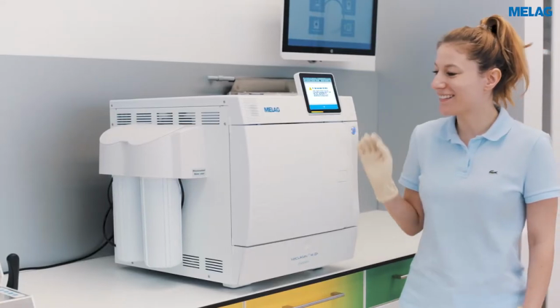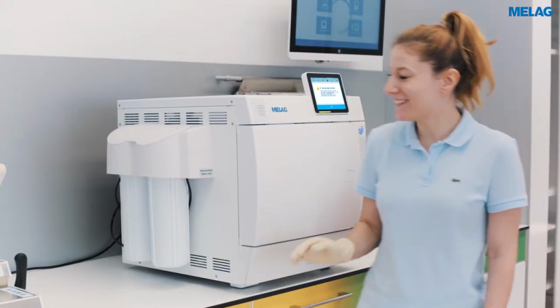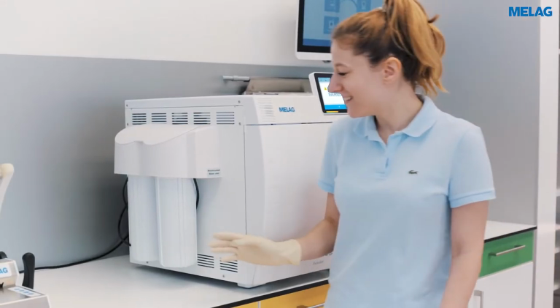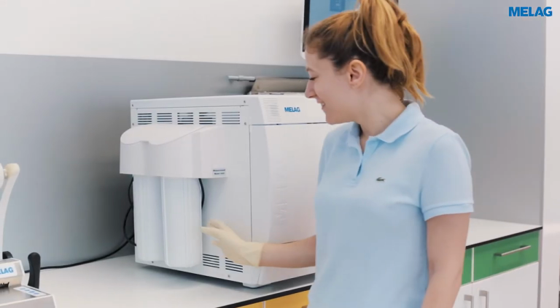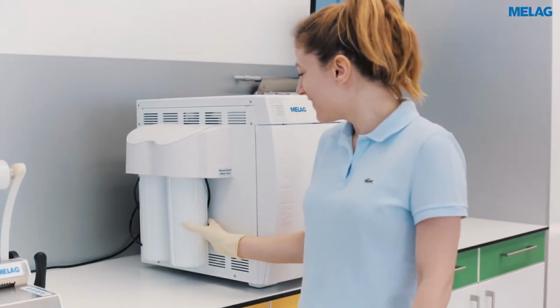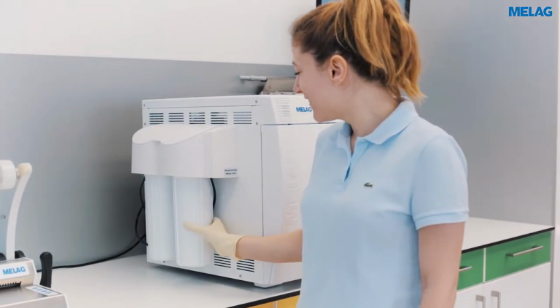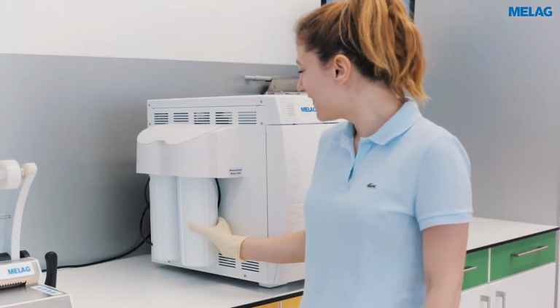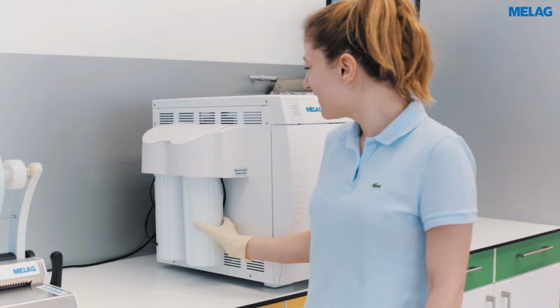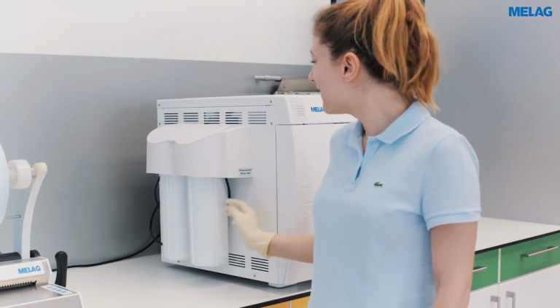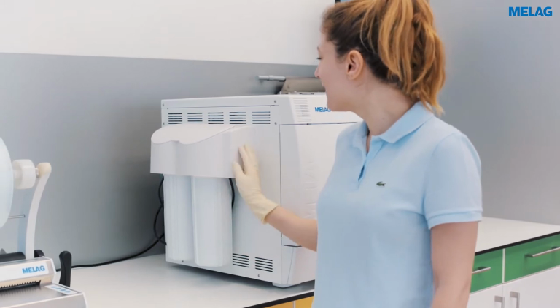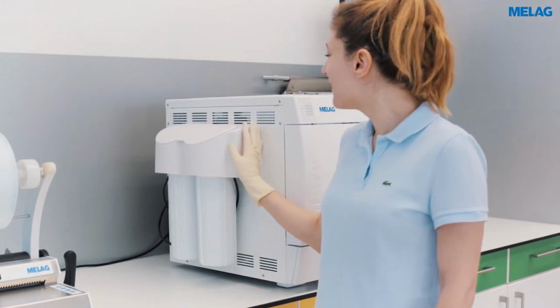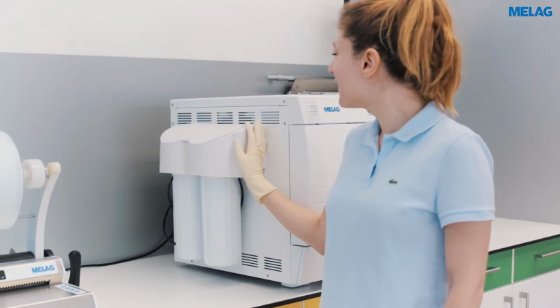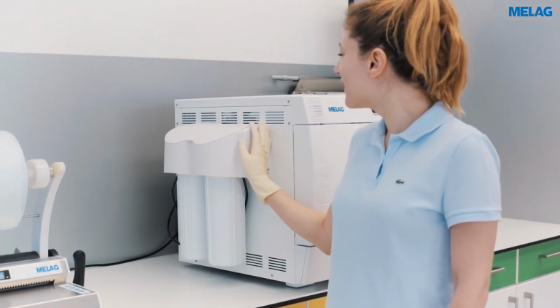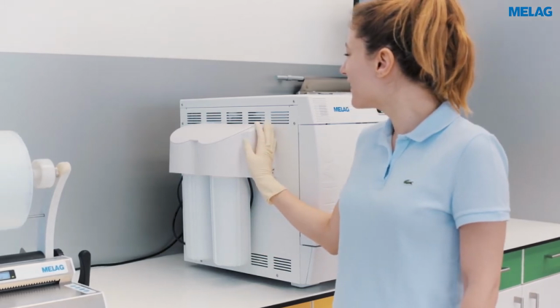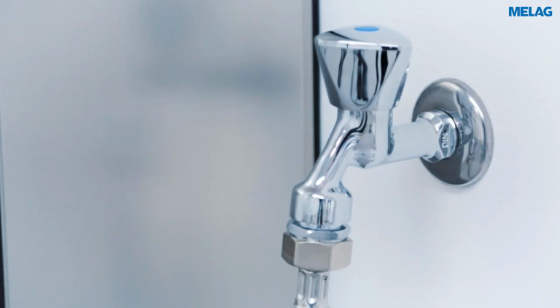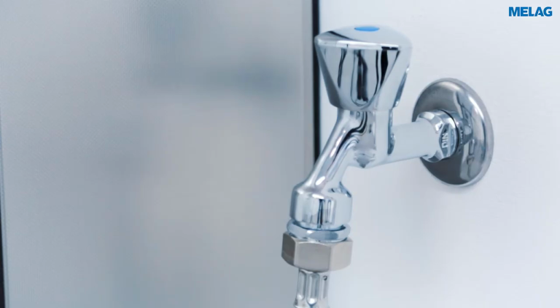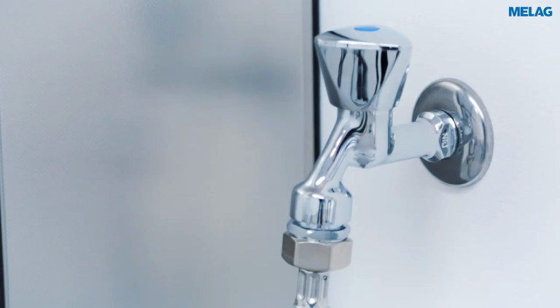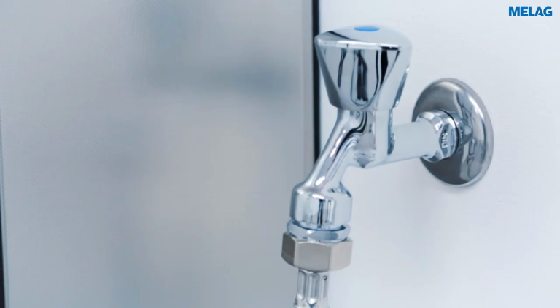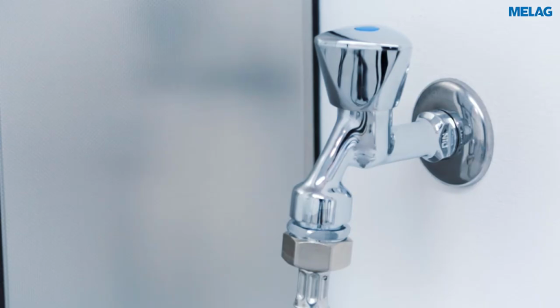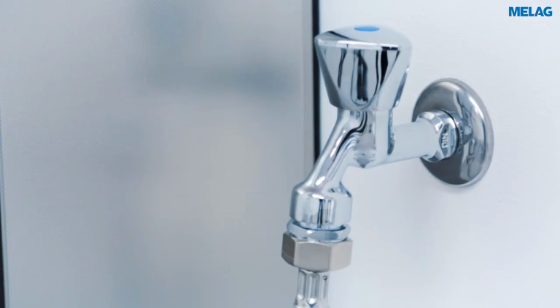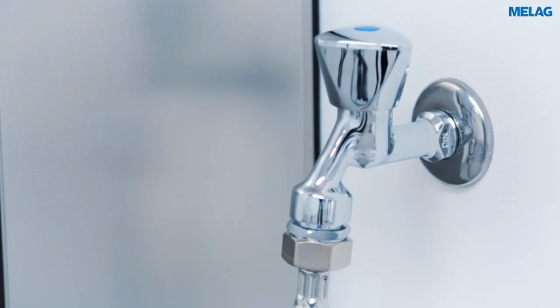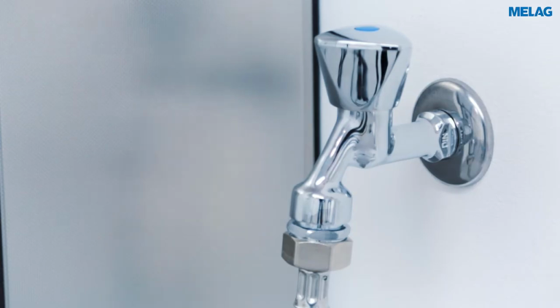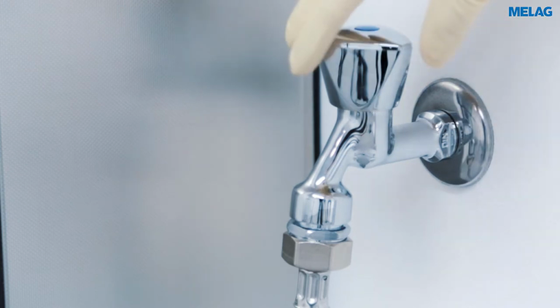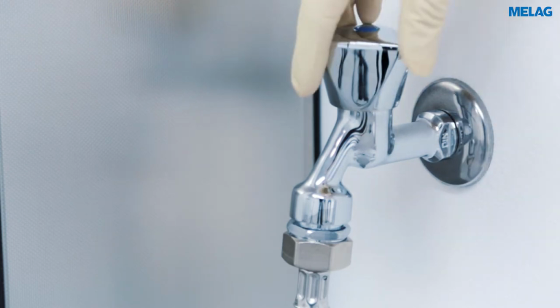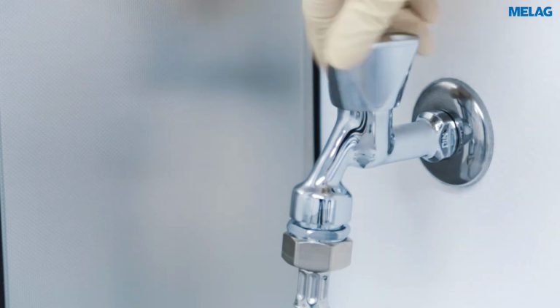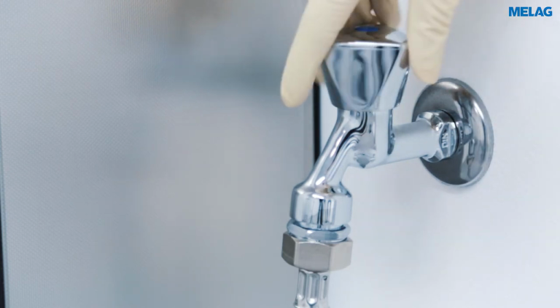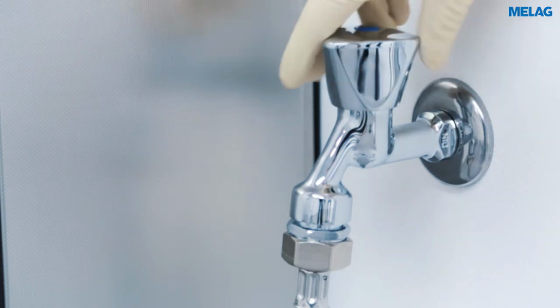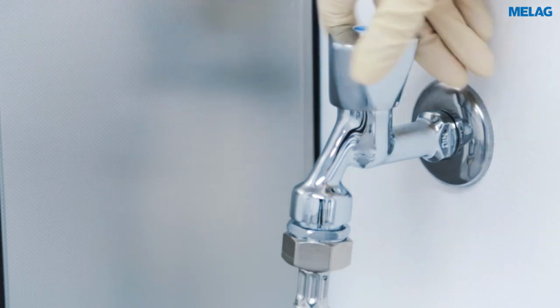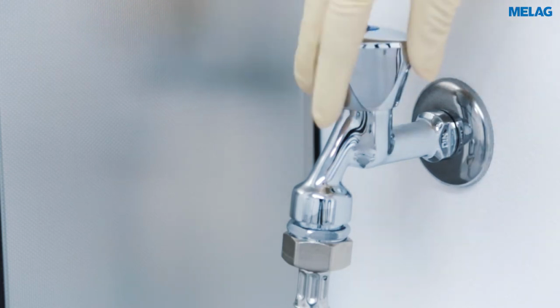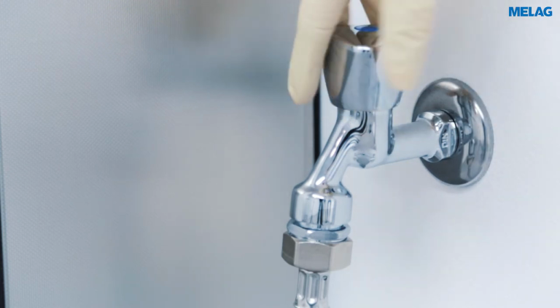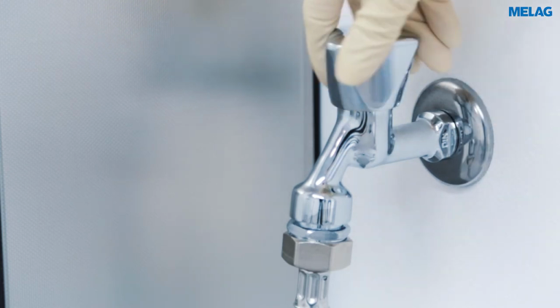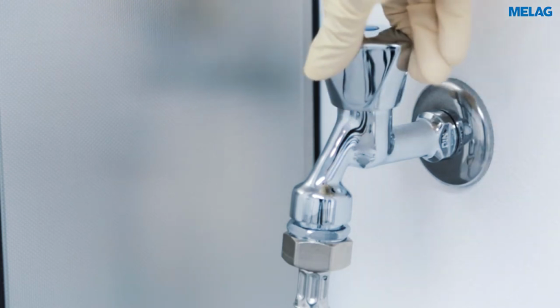Please change the mixed bed resin cartridges as soon as the warning is displayed. Before changing the cartridges, please close the tap of the water line.